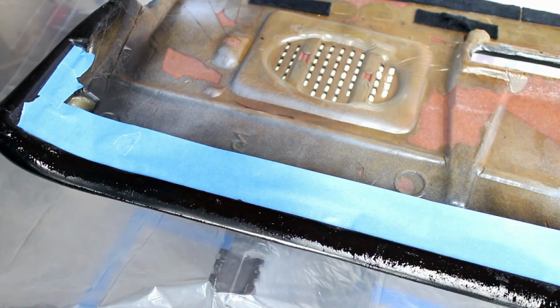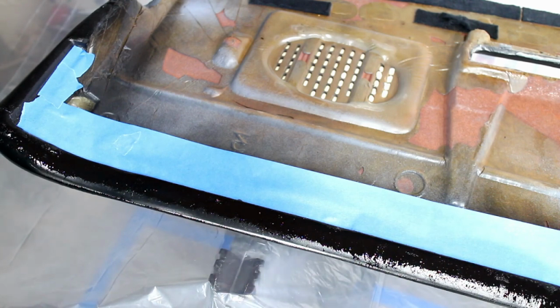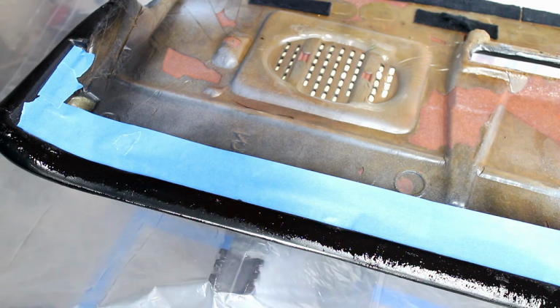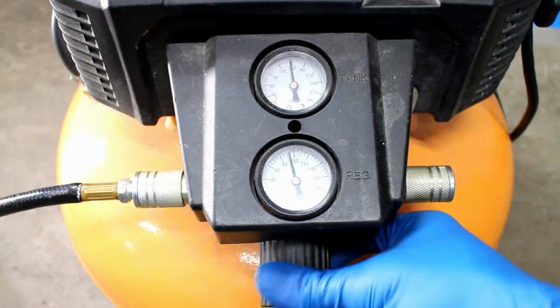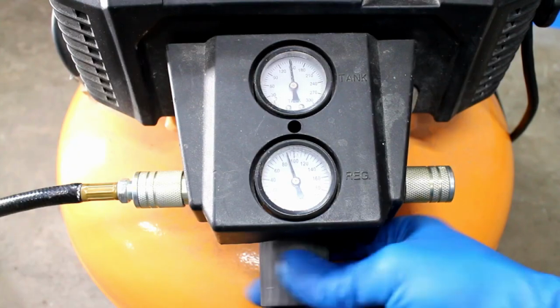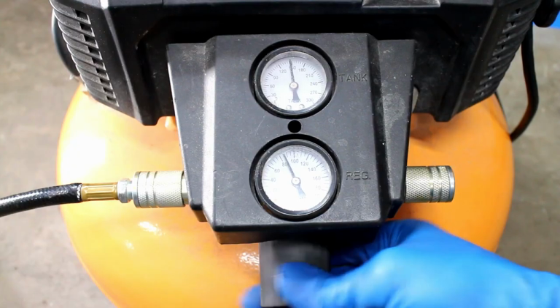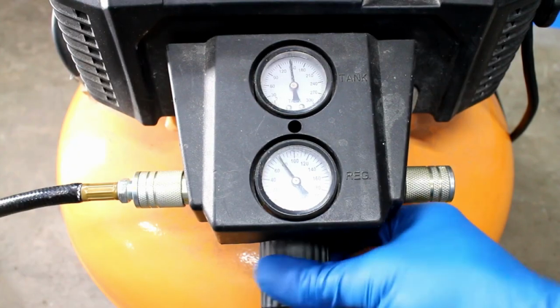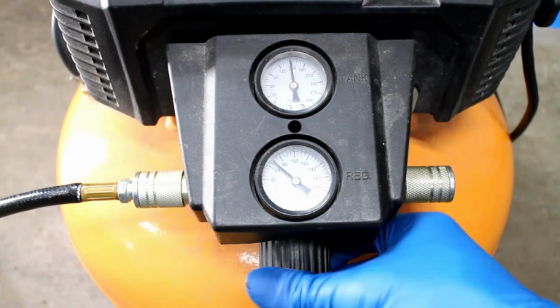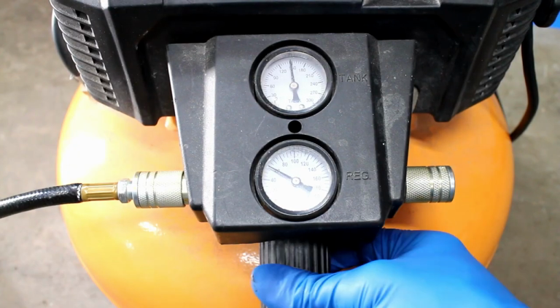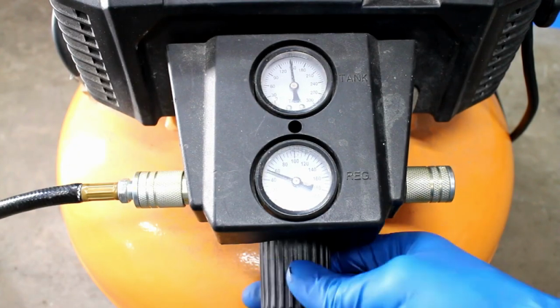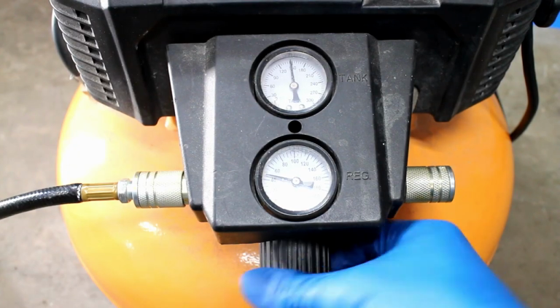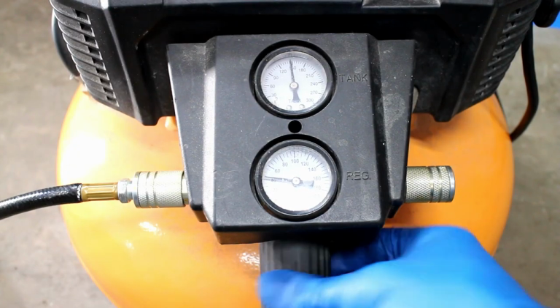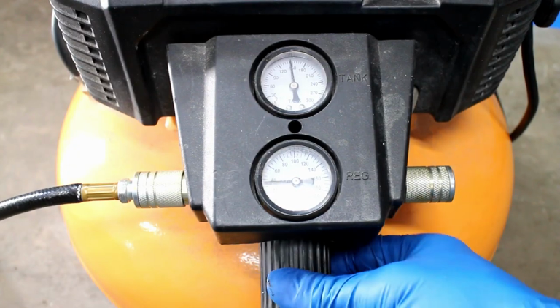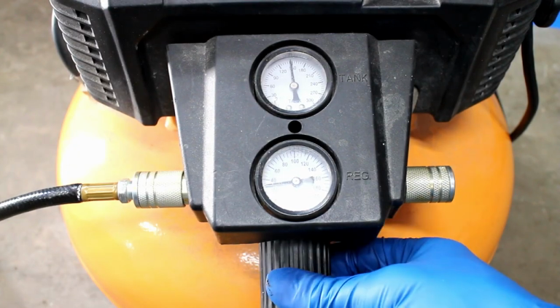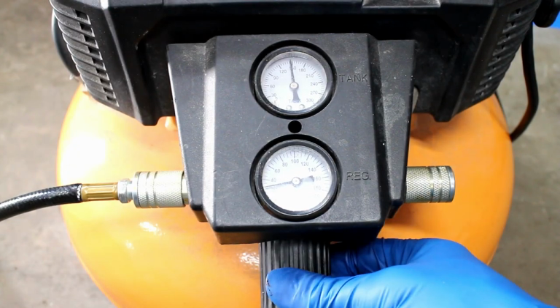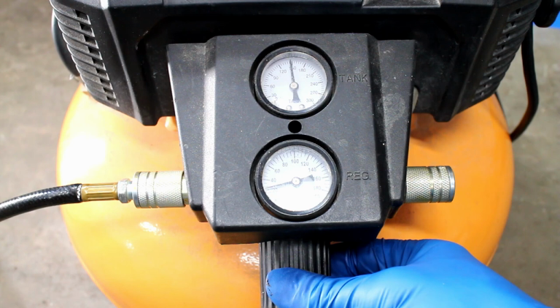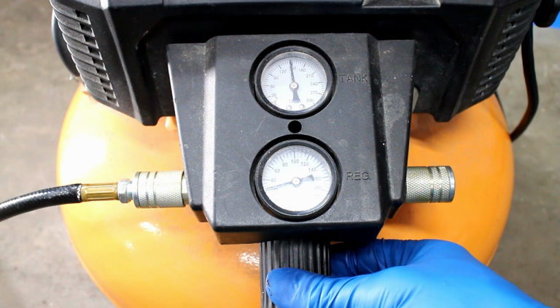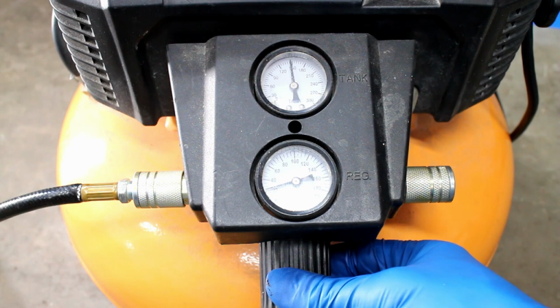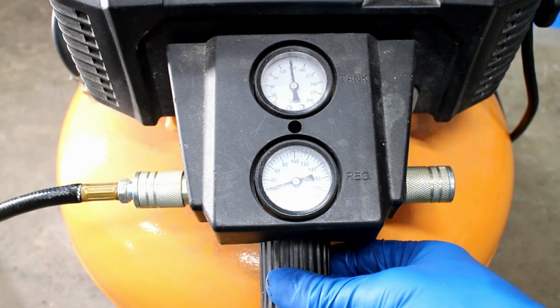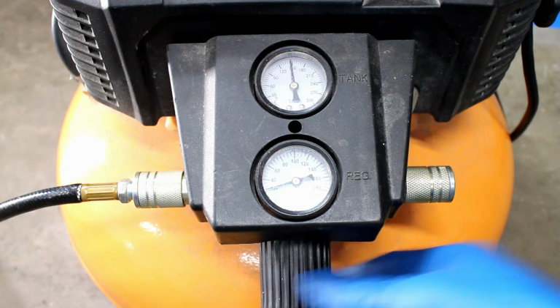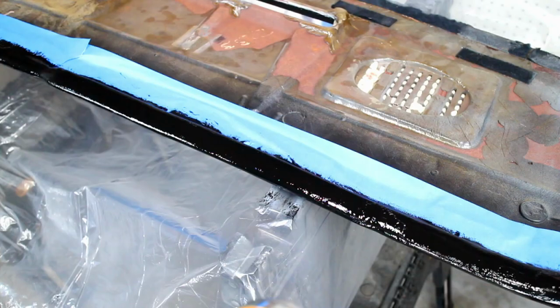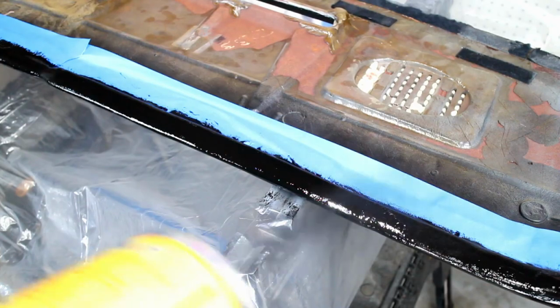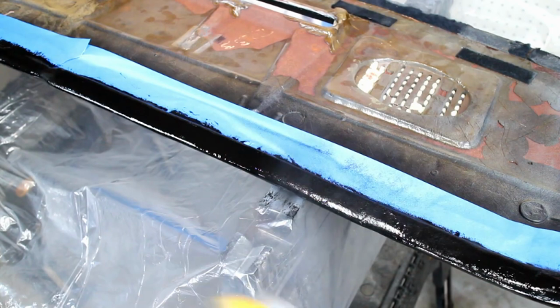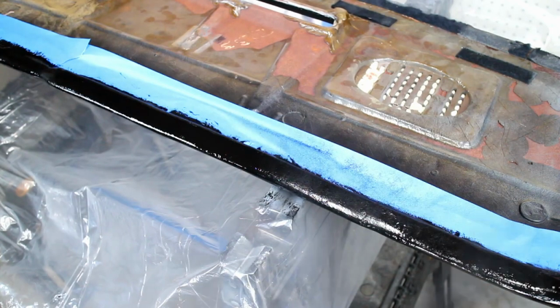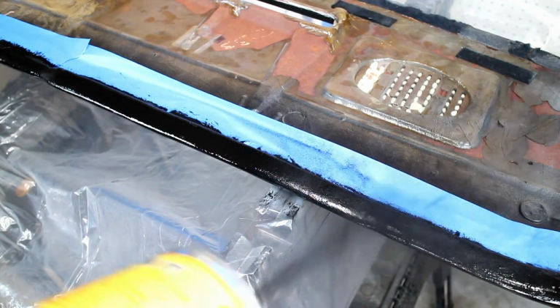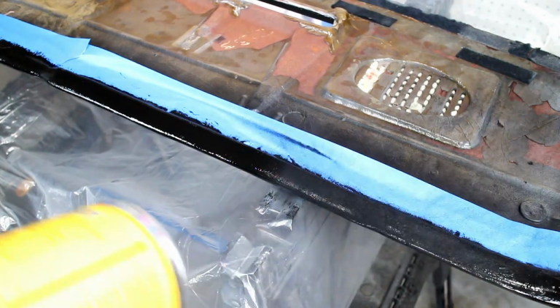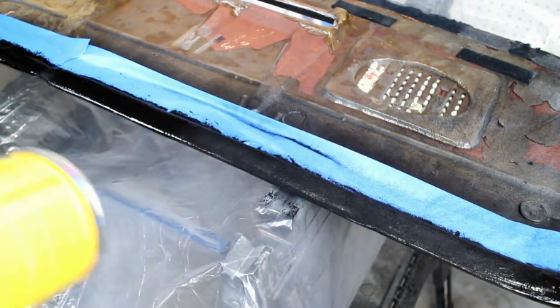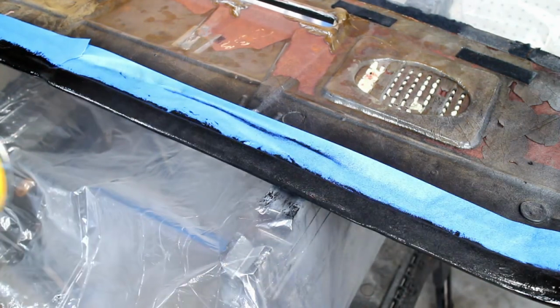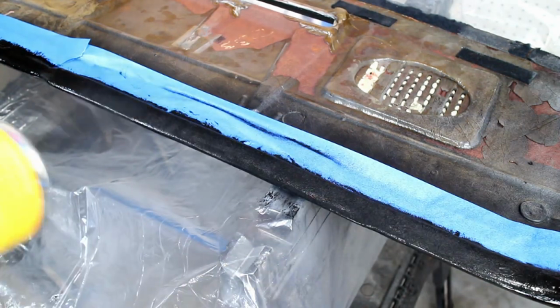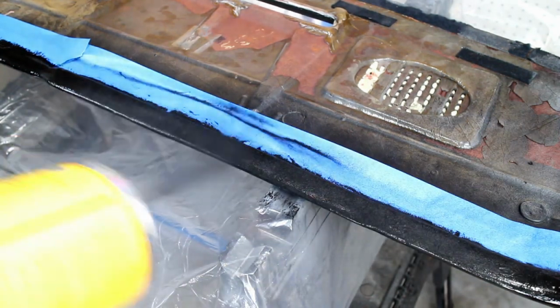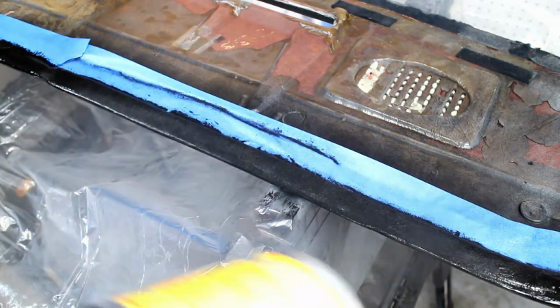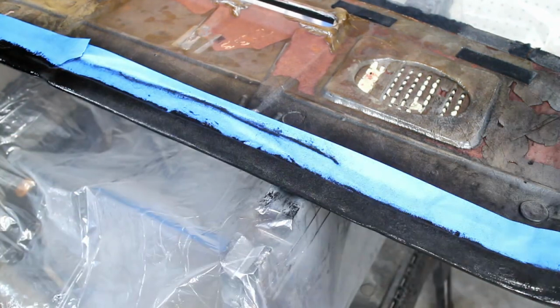Turn down your air compressor to under 20 PSI, then apply heavy amounts of flock to the glued area.